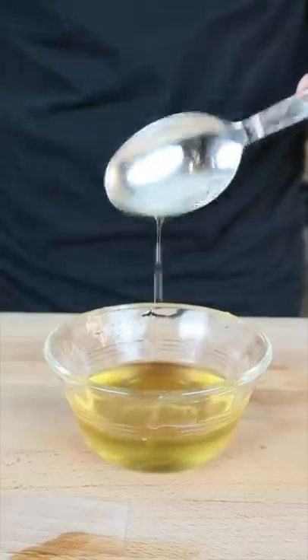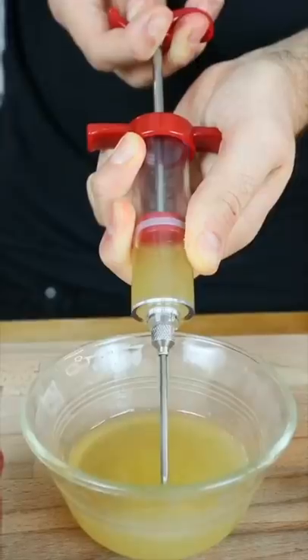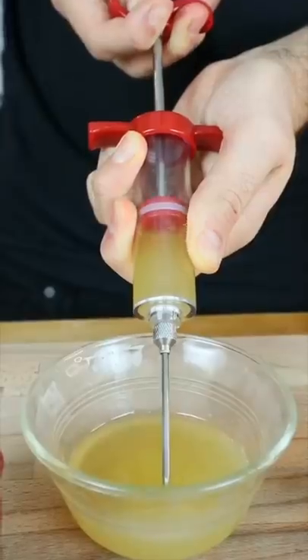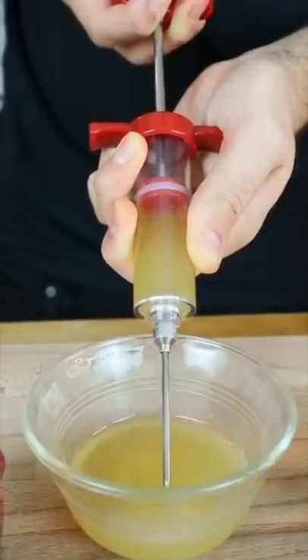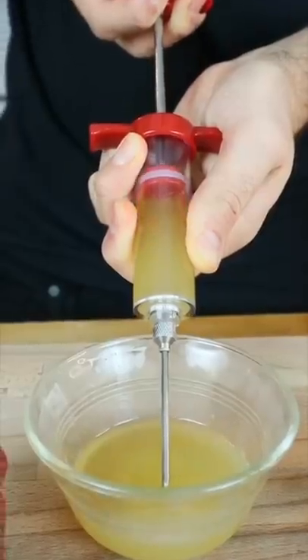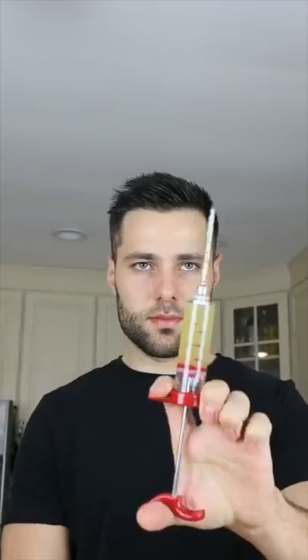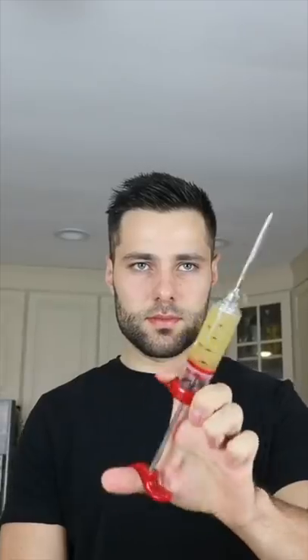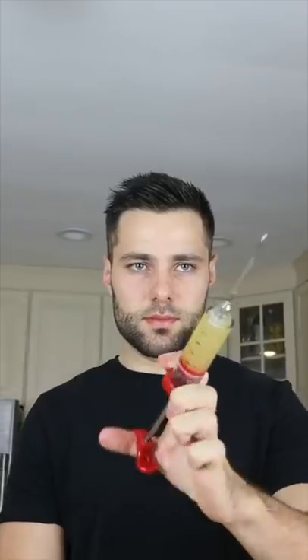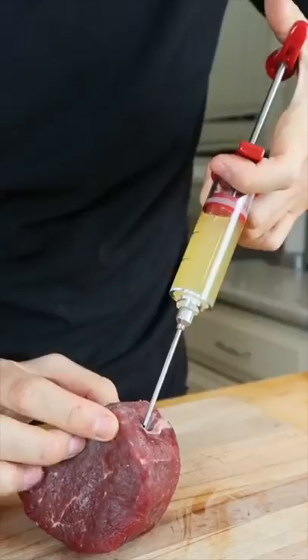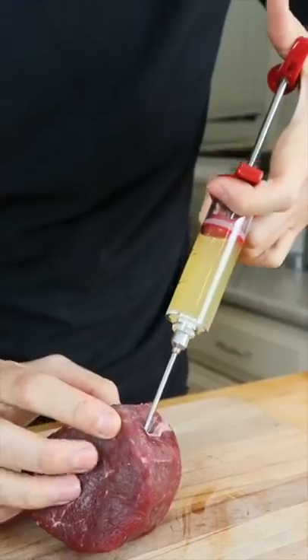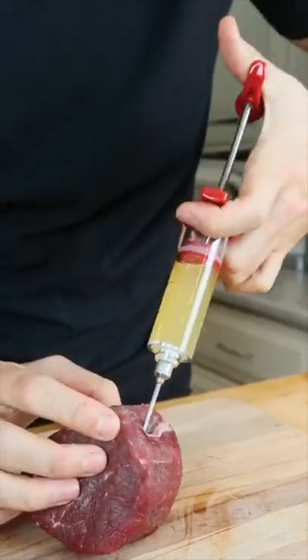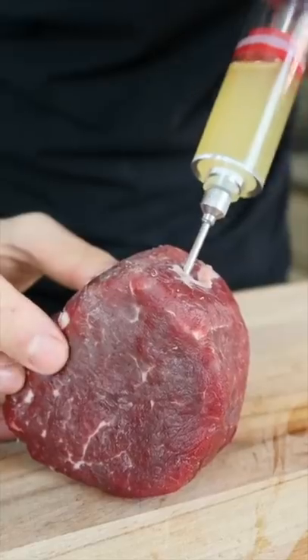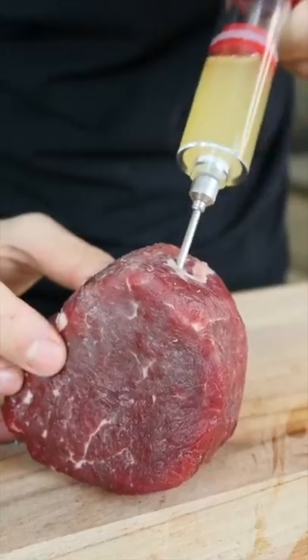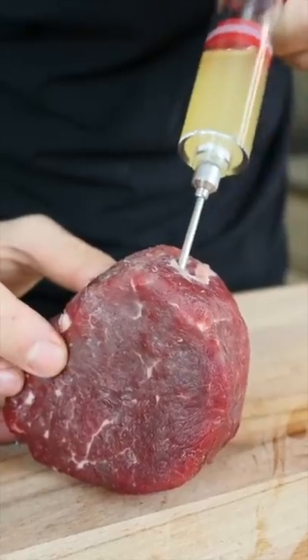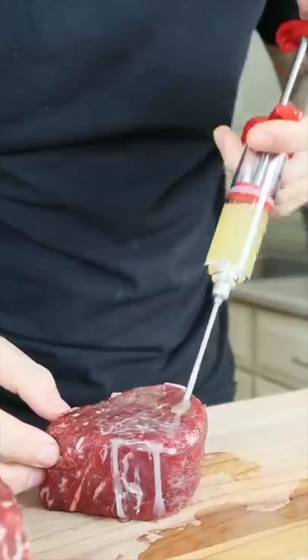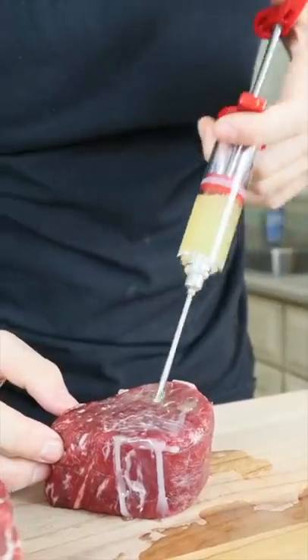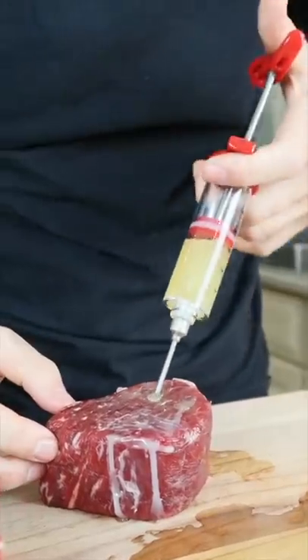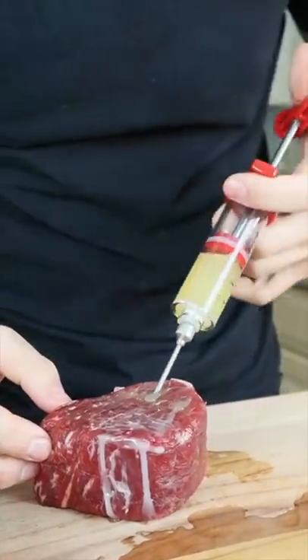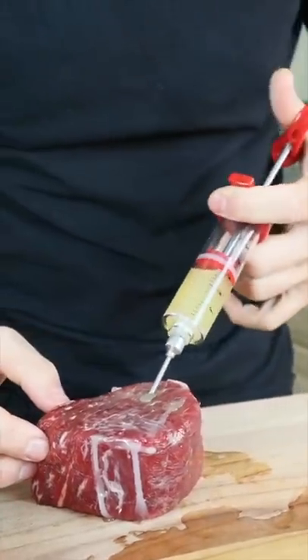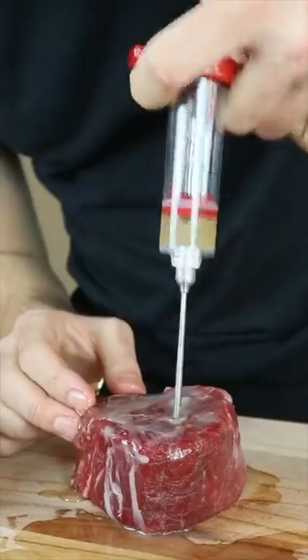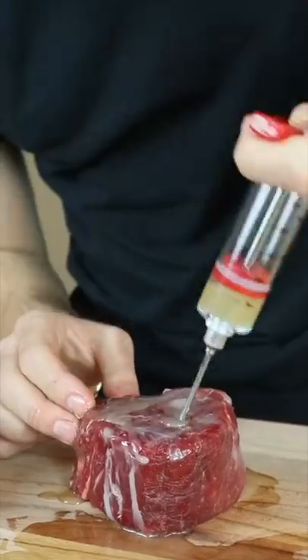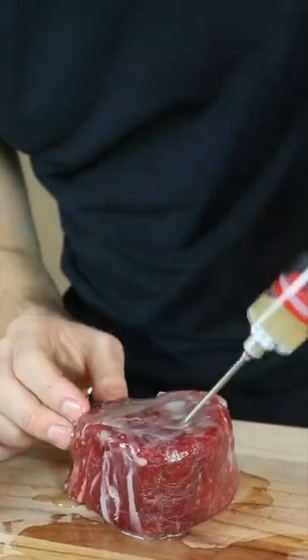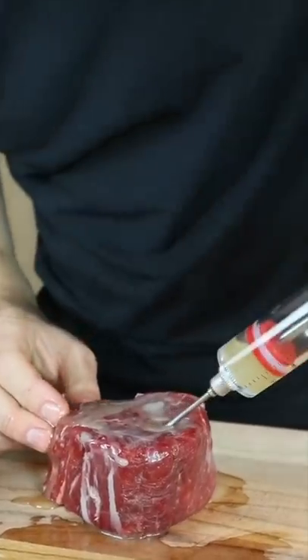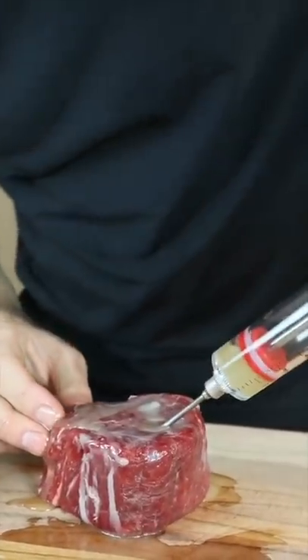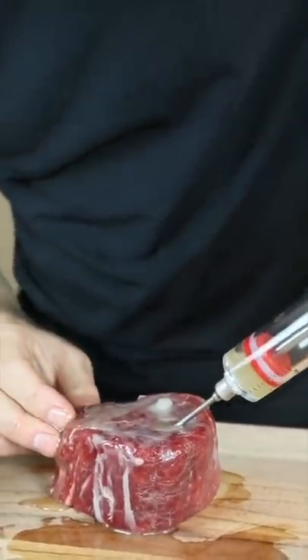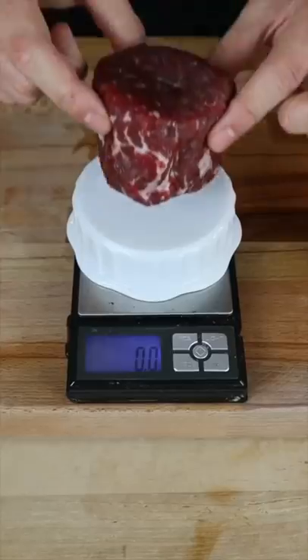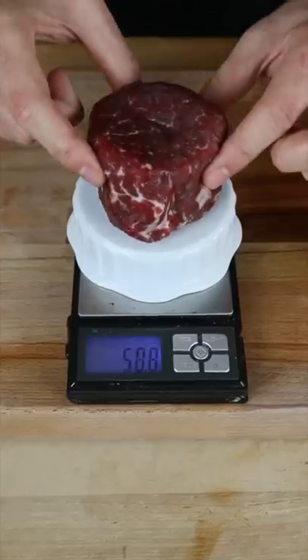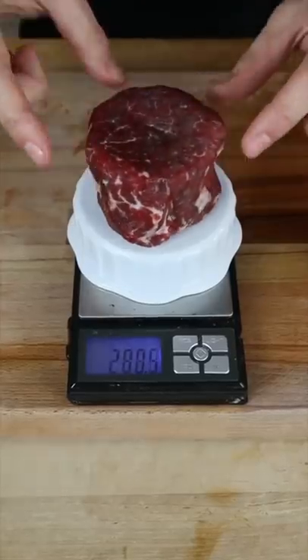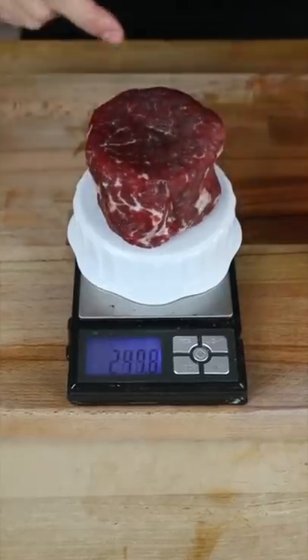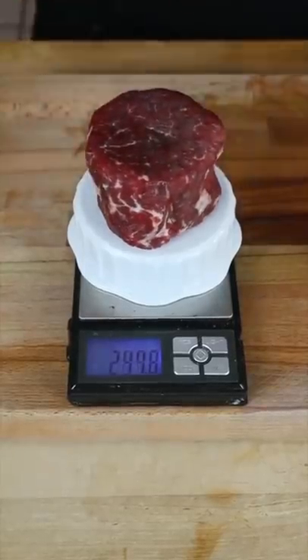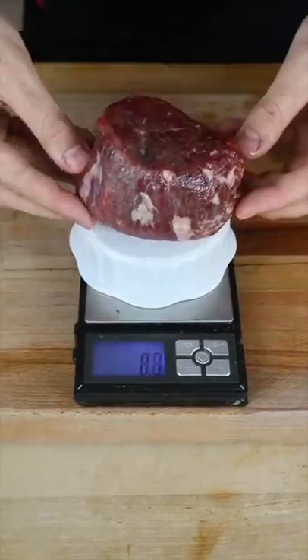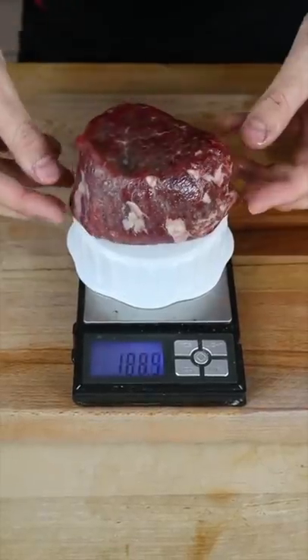Tenderloin can be lean, lacking flavor. So we'll inject one with as much artificial marbling as possible — in this case, 20 extra grams.